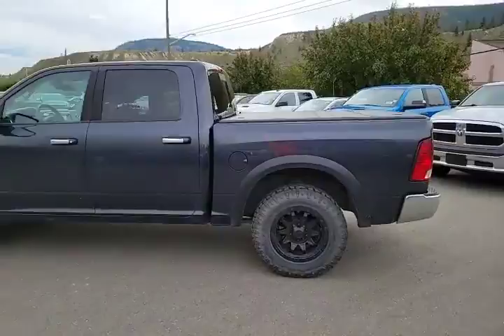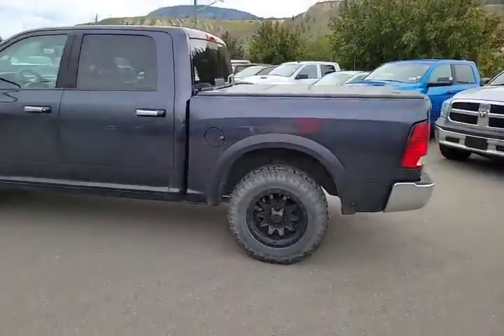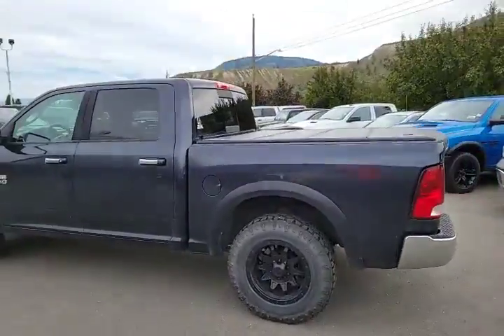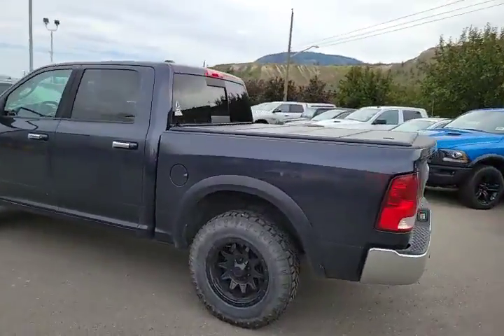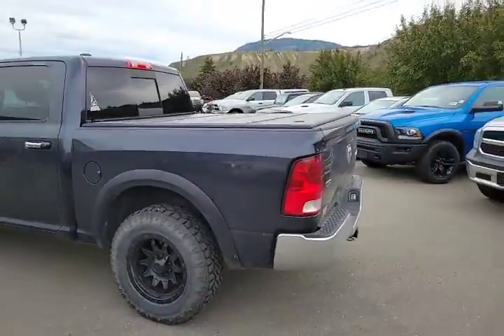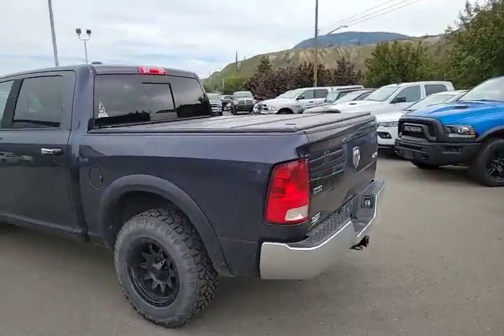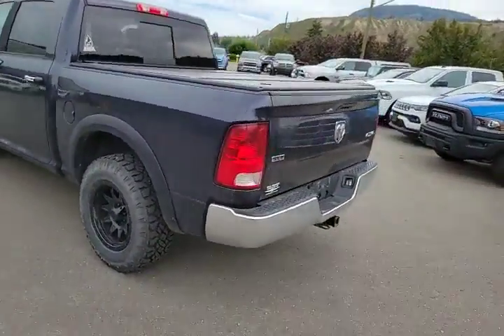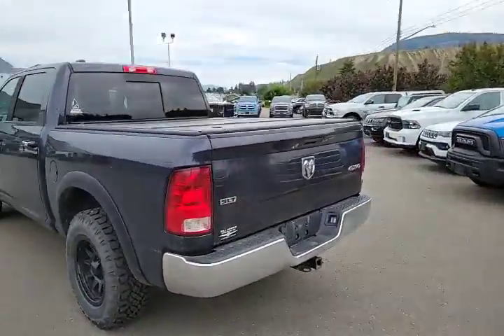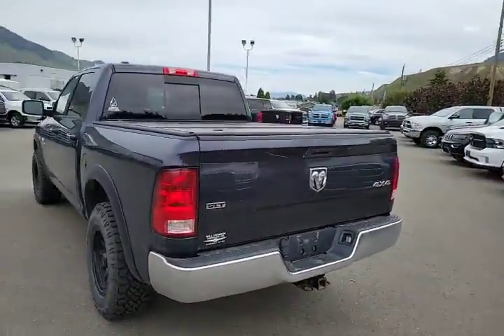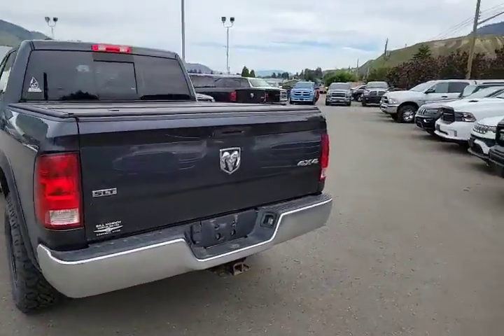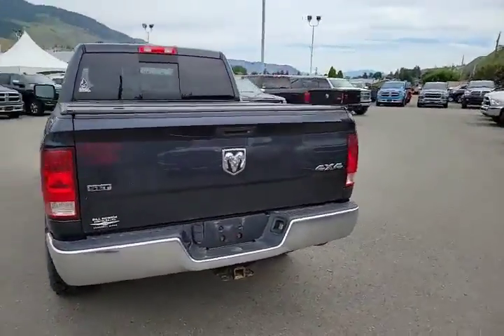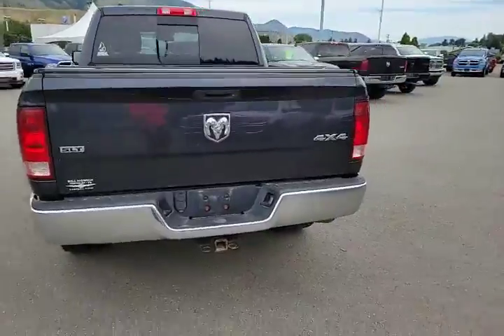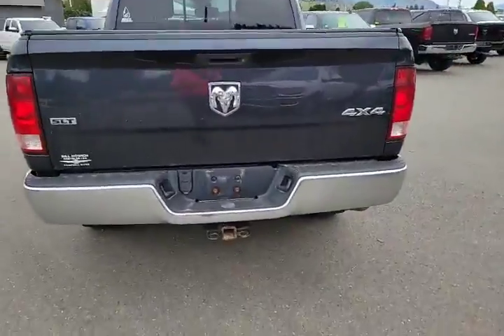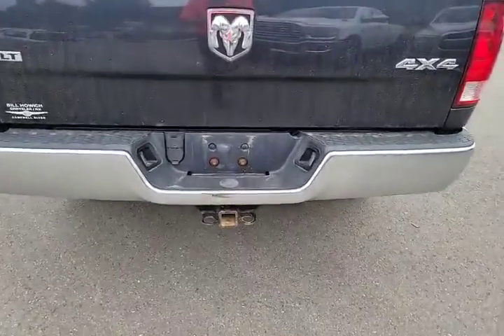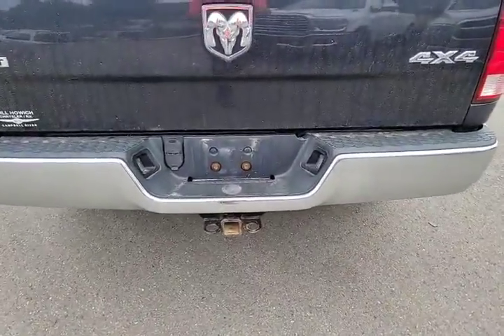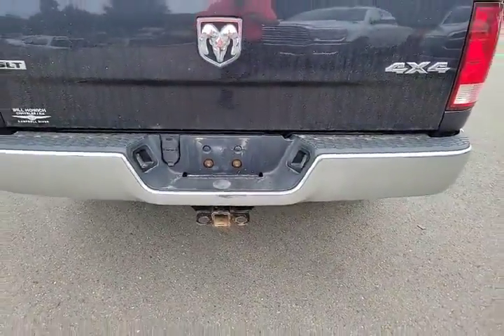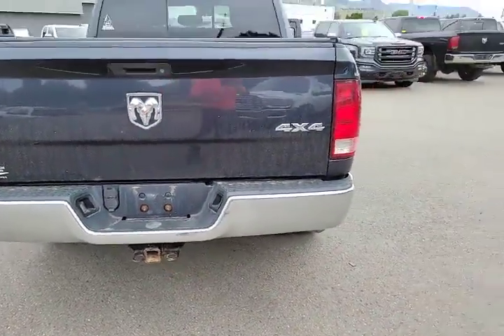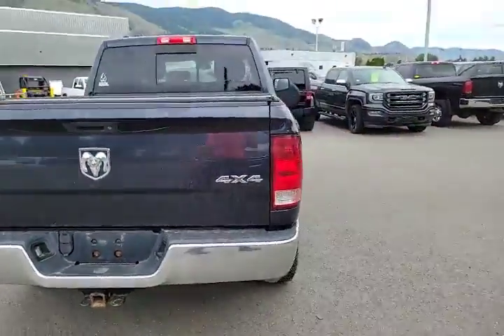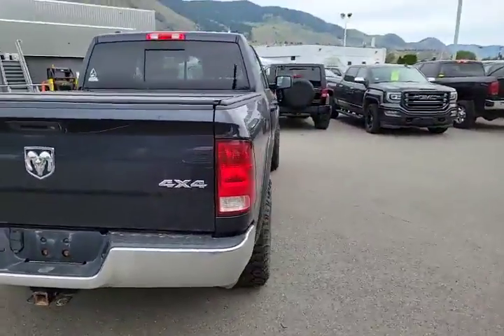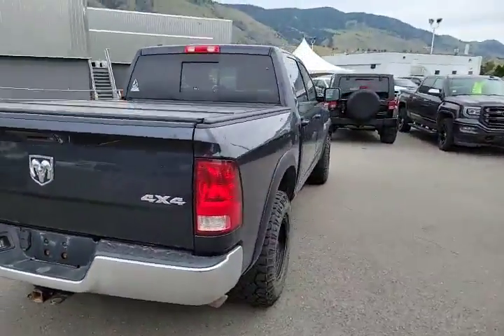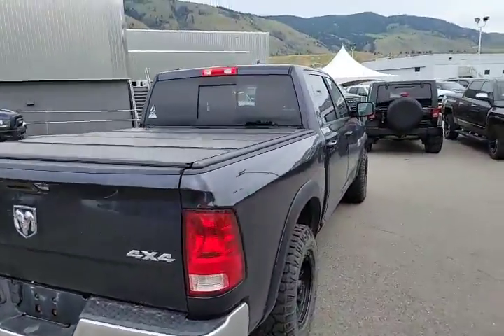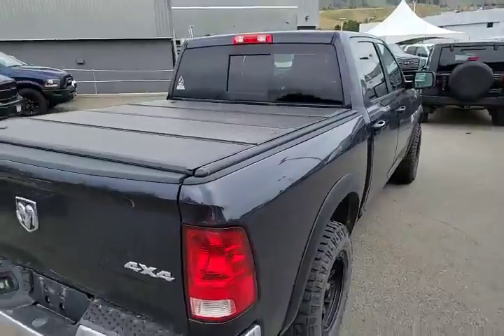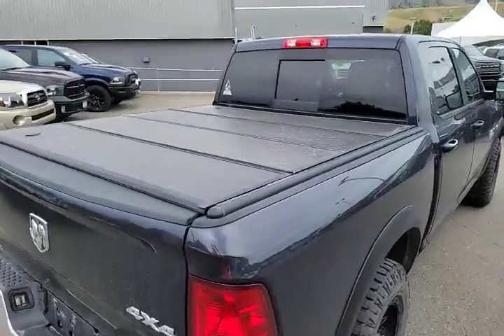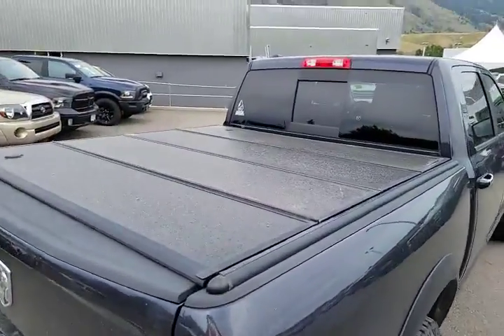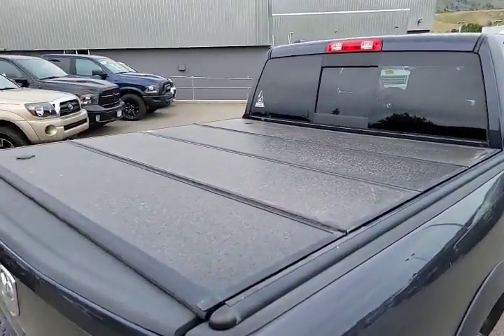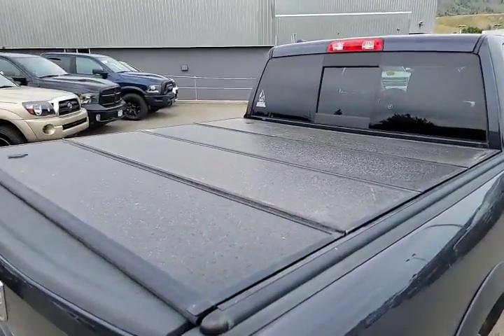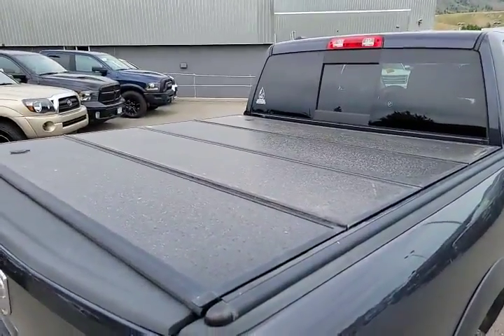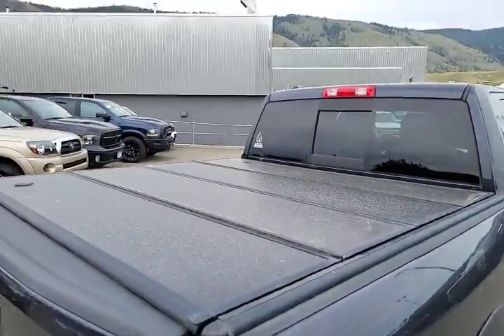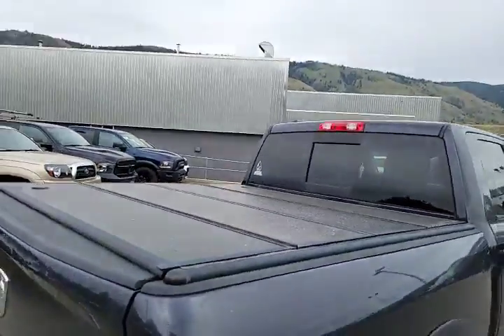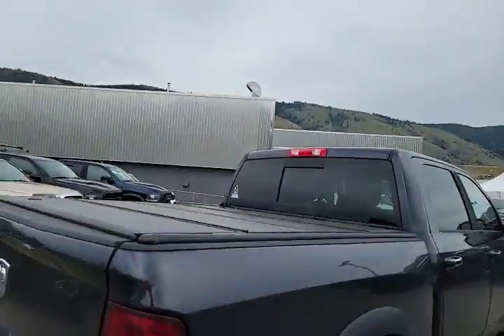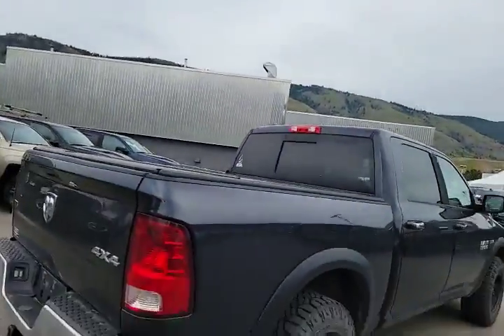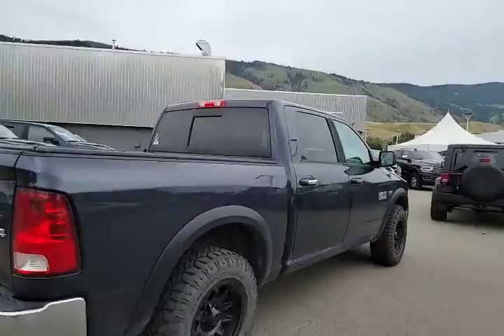It is the crew cab short box configuration, so lots of space in the back. We do have the four and seven pin wiring harness on the back with the hitch receiver, and a nice Mopar hard tonneau cover — definitely keep your things dry.